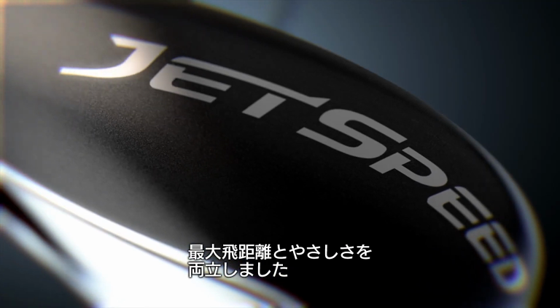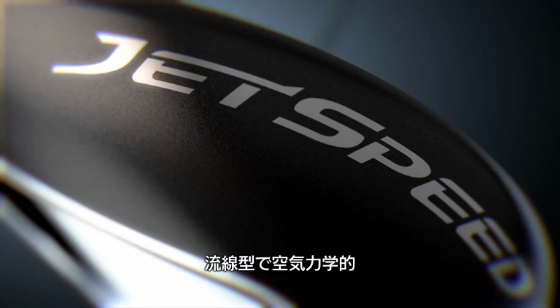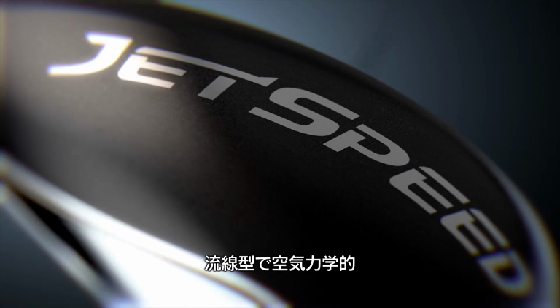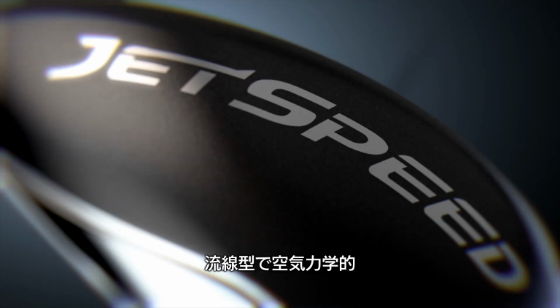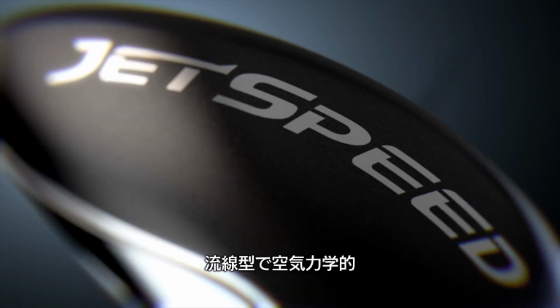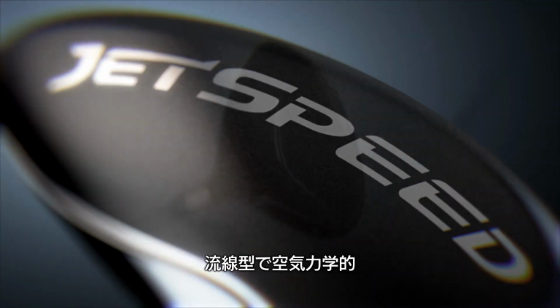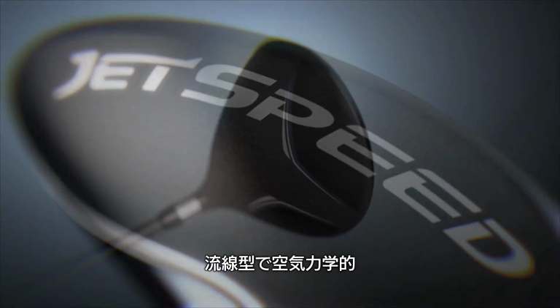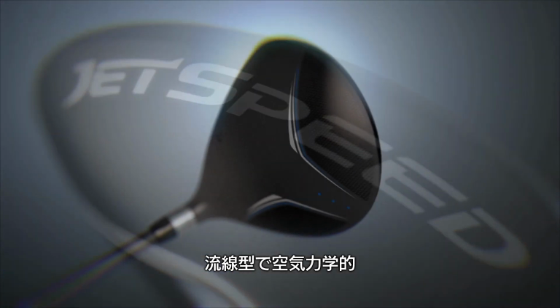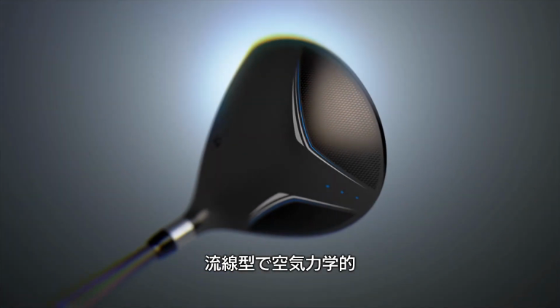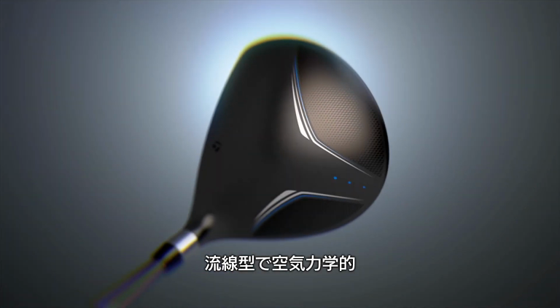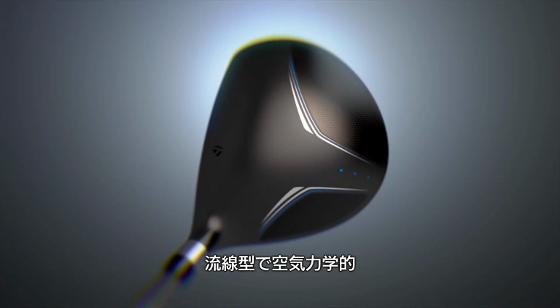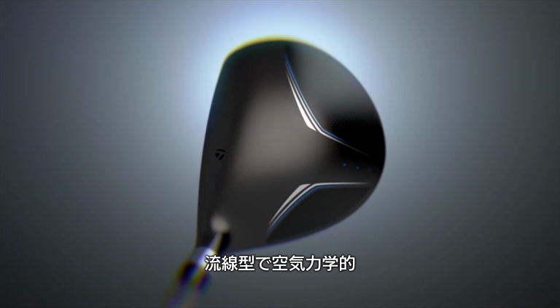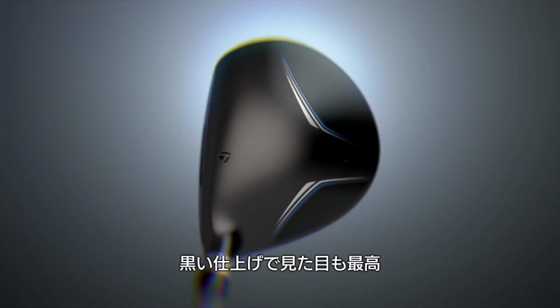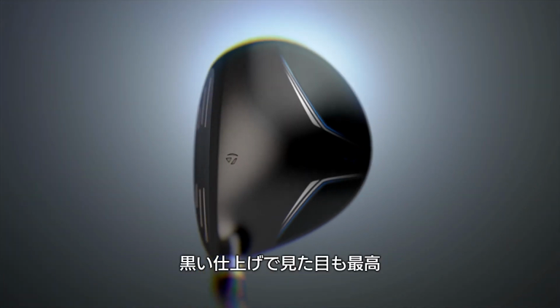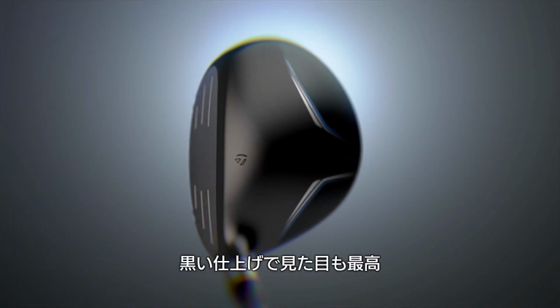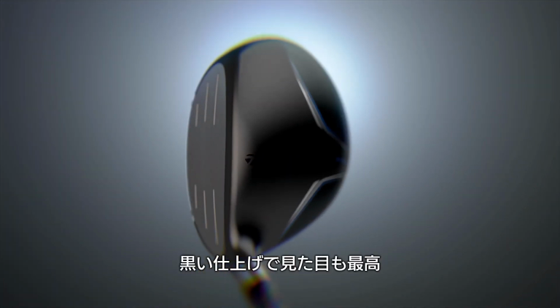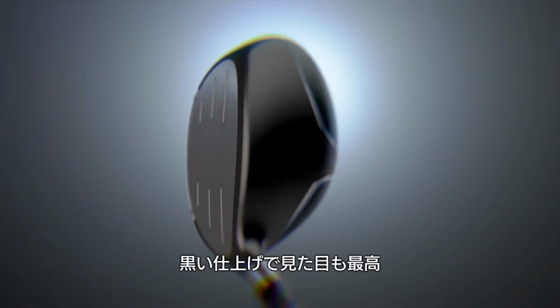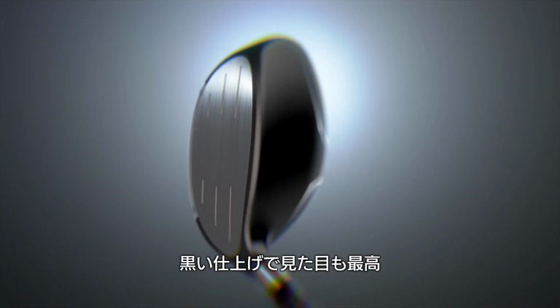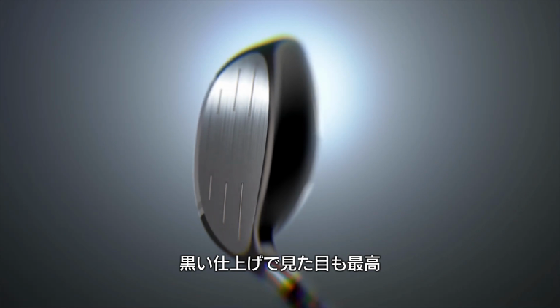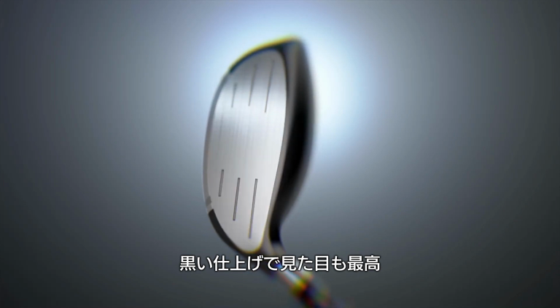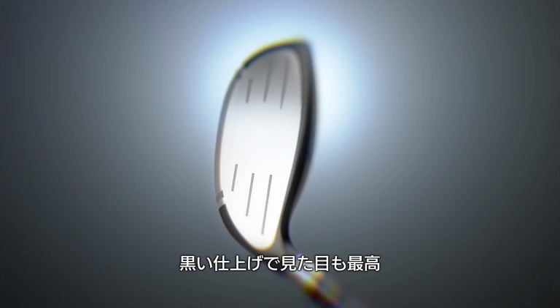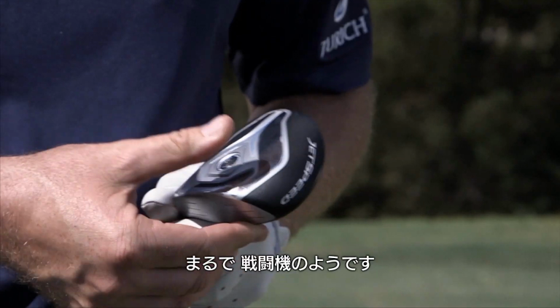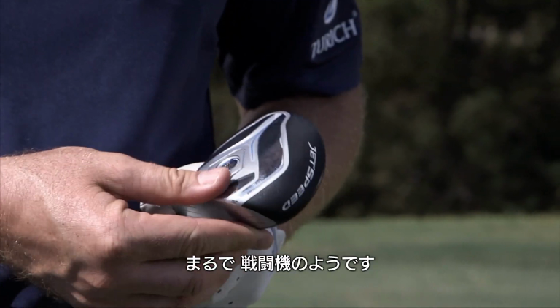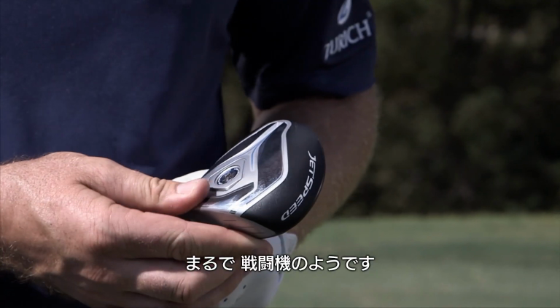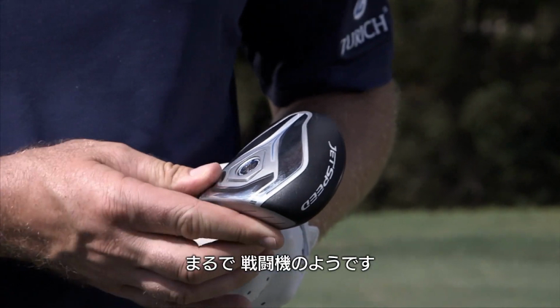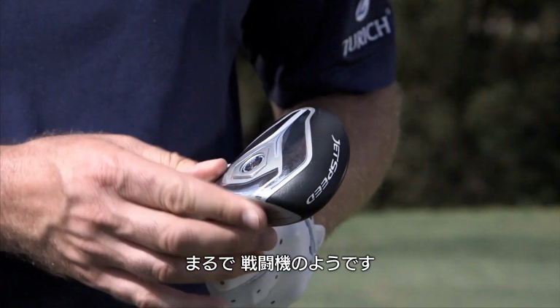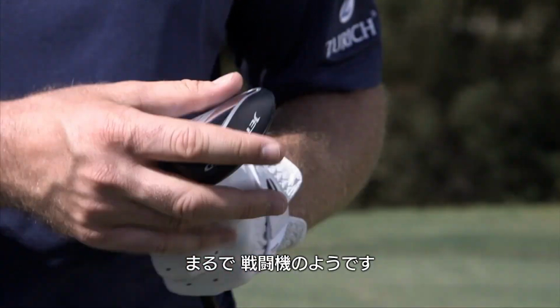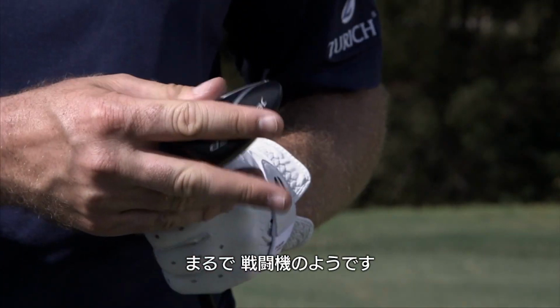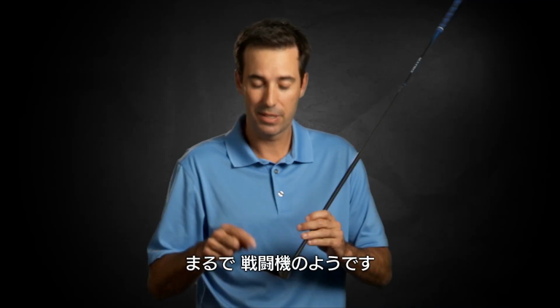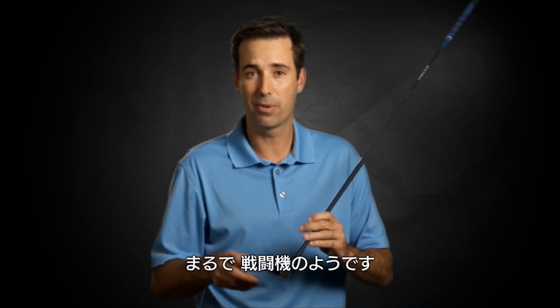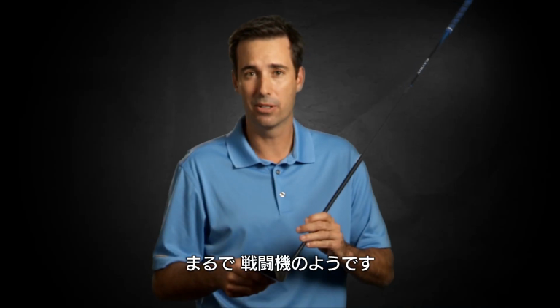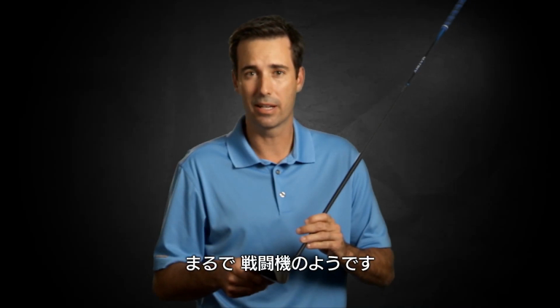Jet Speed — visually awesome, sleek, aerodynamic, matte black finish with a silver face for alignment. If a fighter jet wanted to be a Meadowood, this is what it would look like.